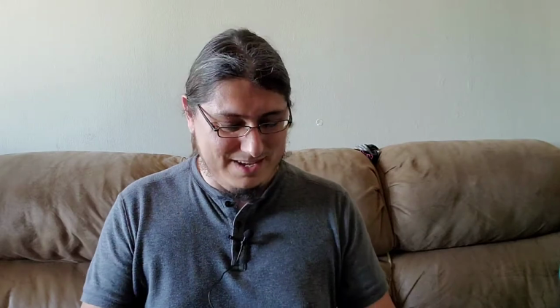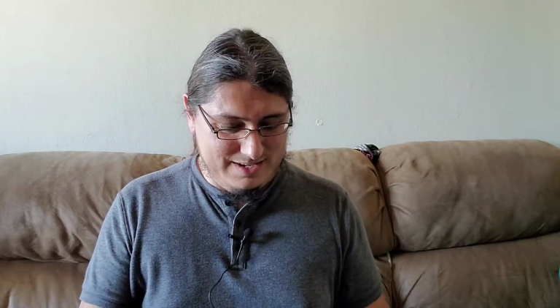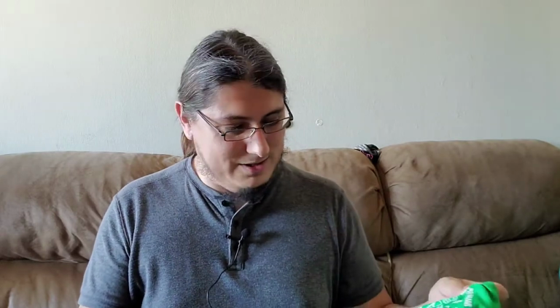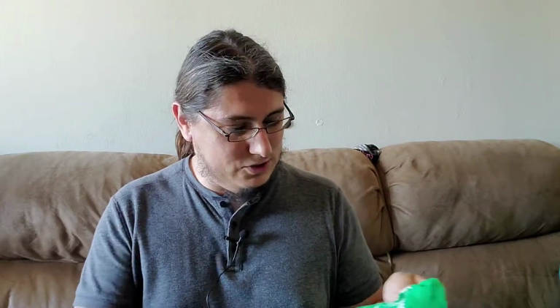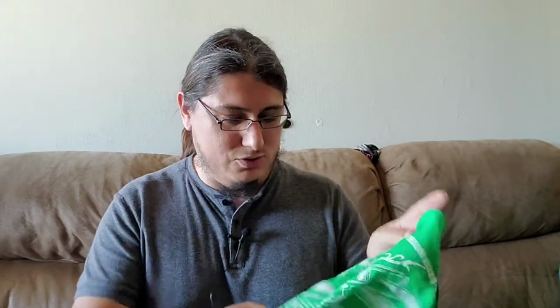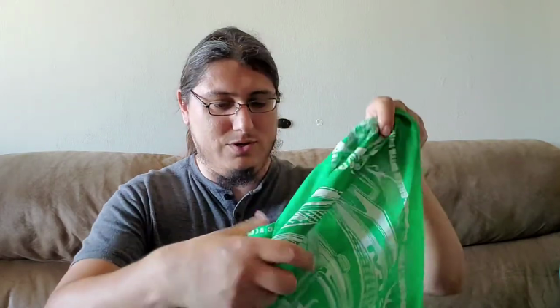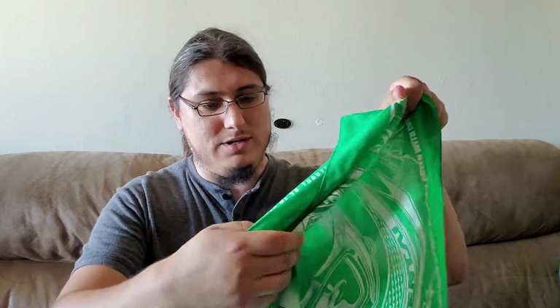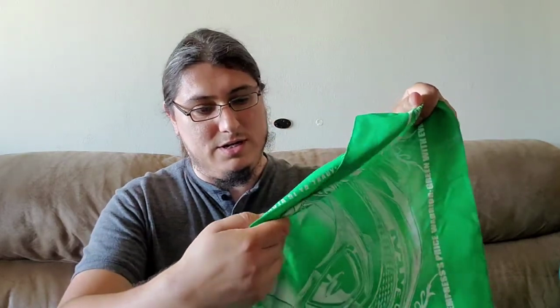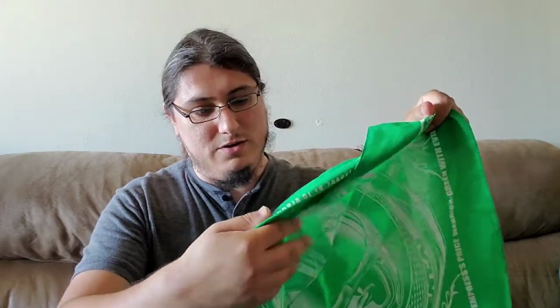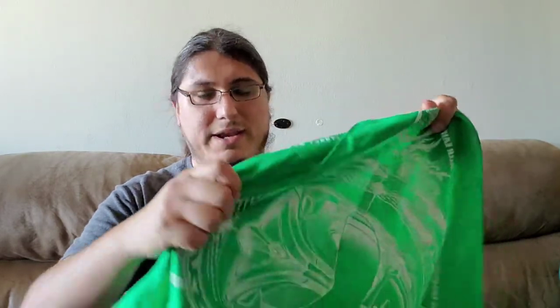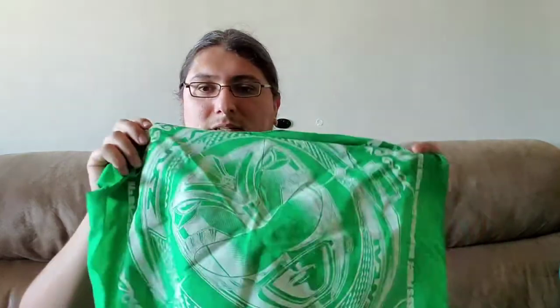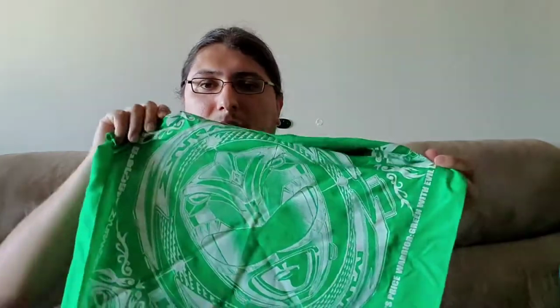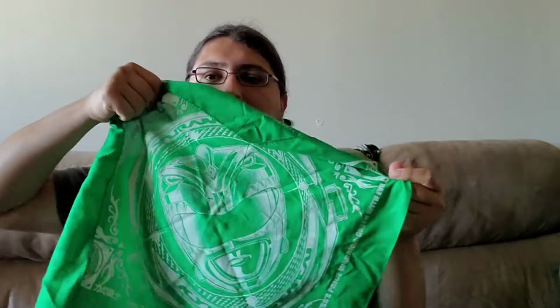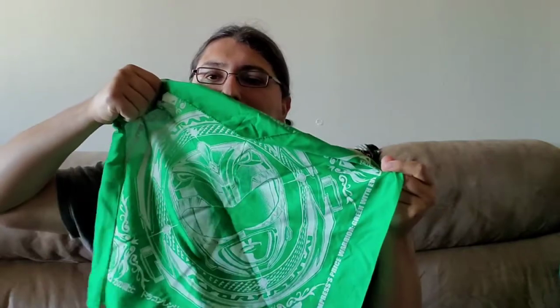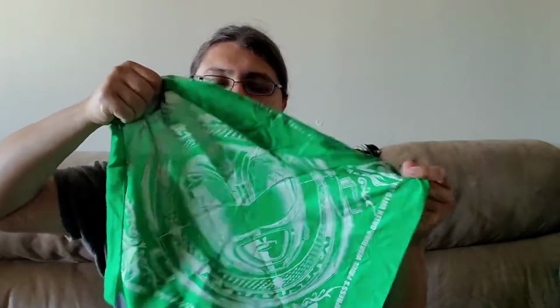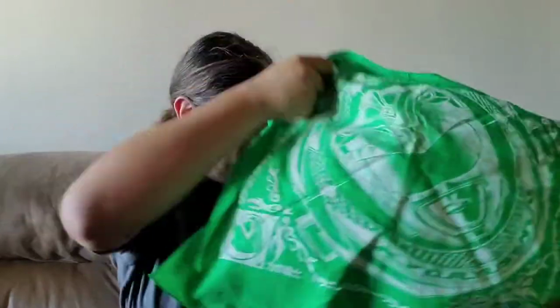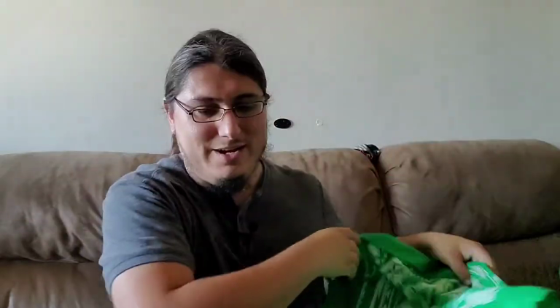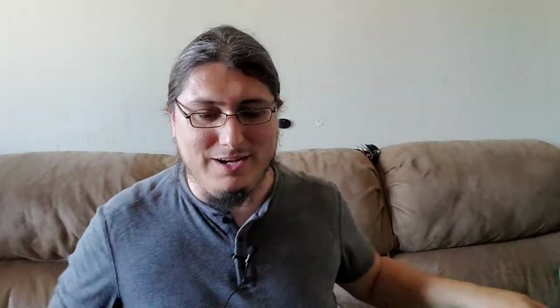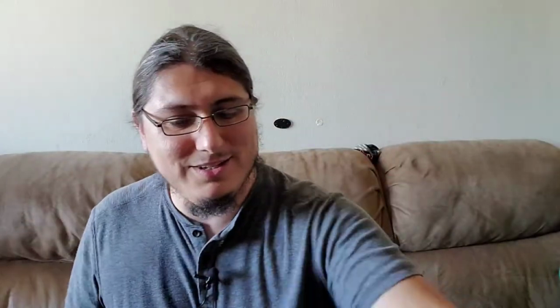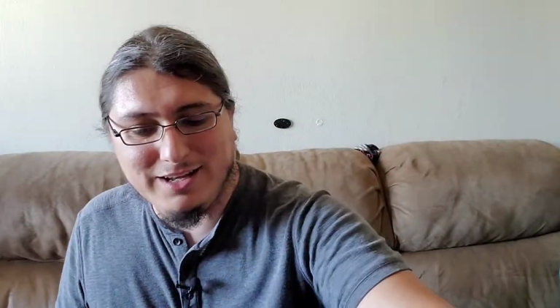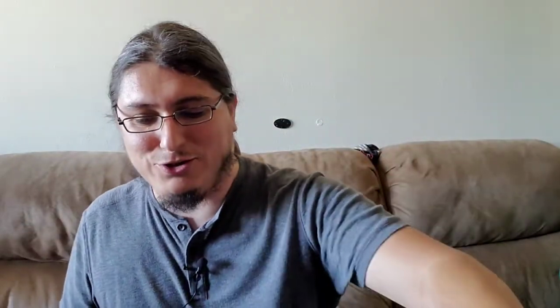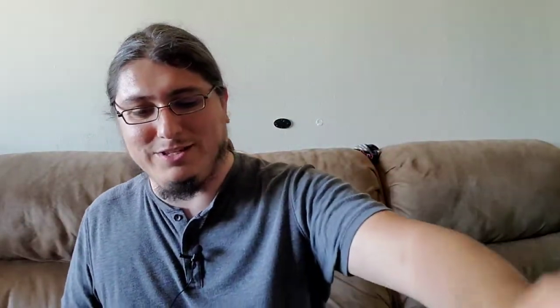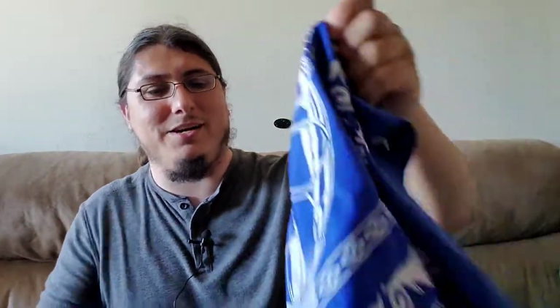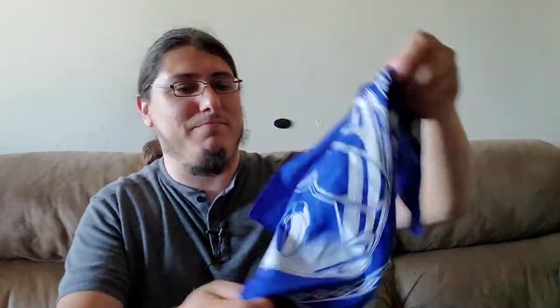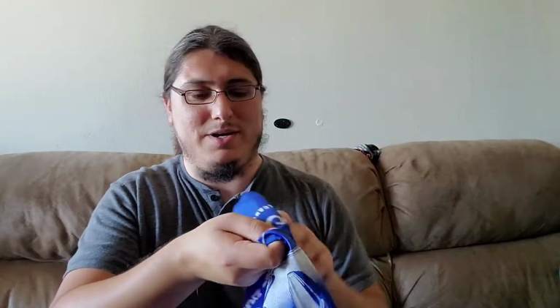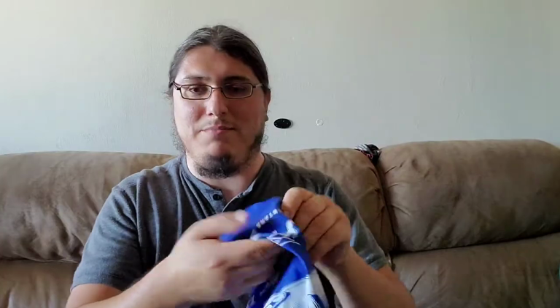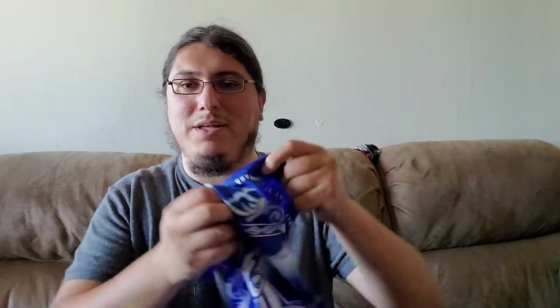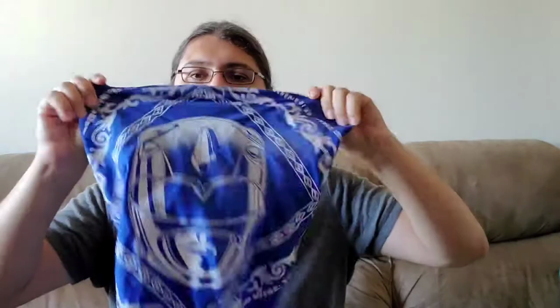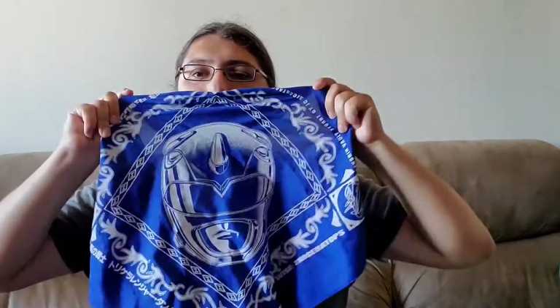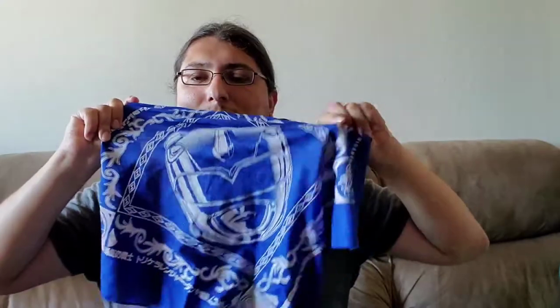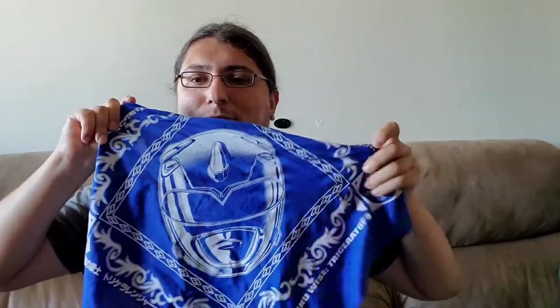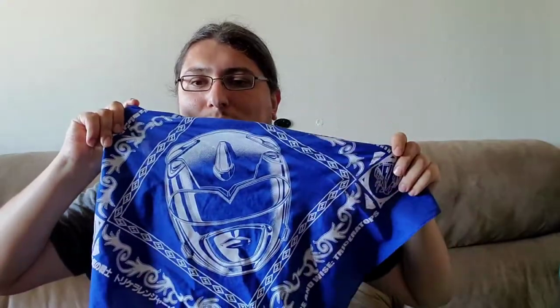Here's two of the old bandanas I have. I can see I've used them already a lot, especially during this time. This was probably my first one.